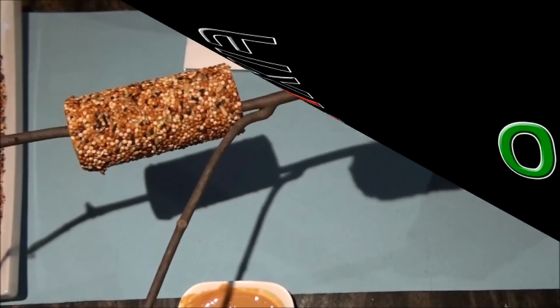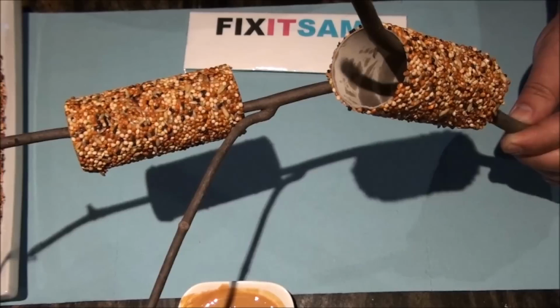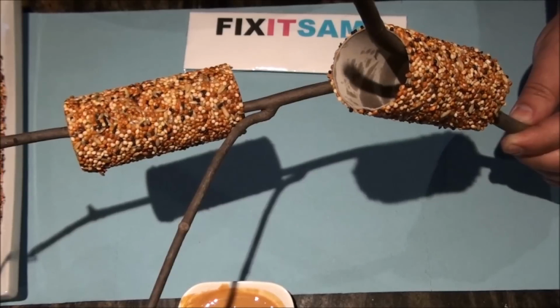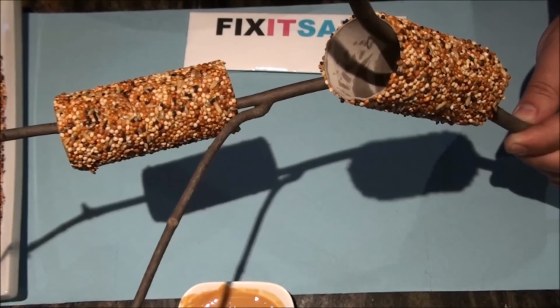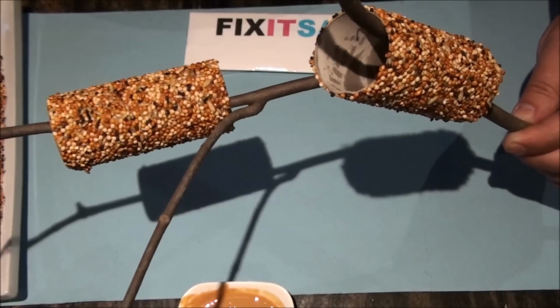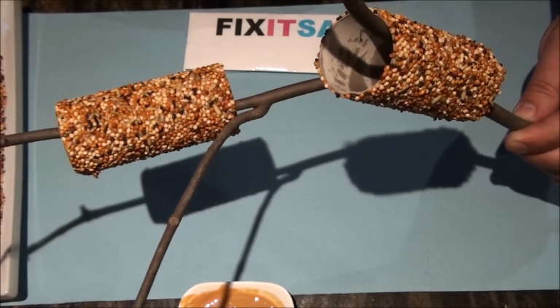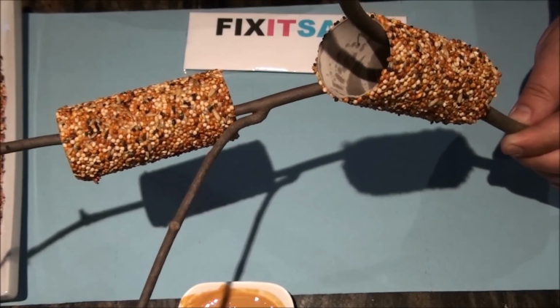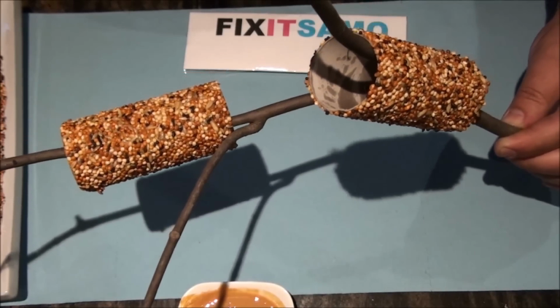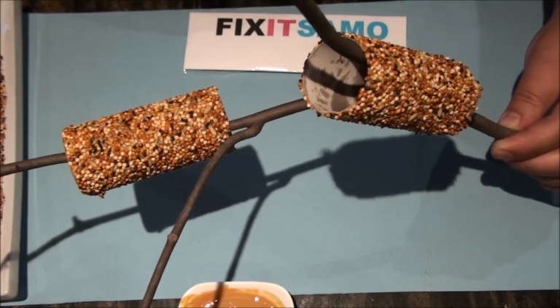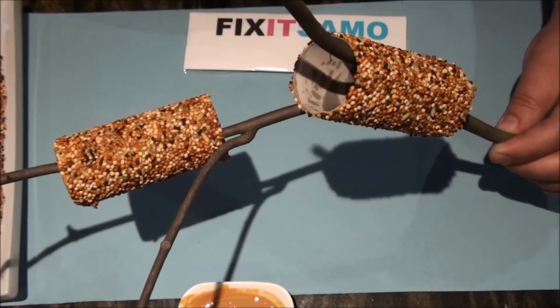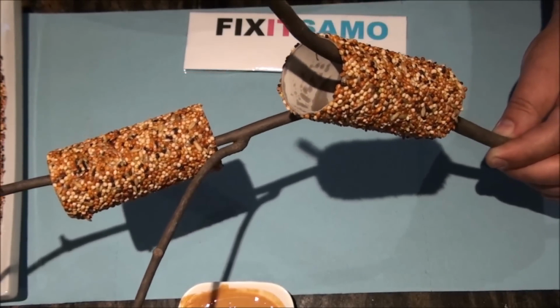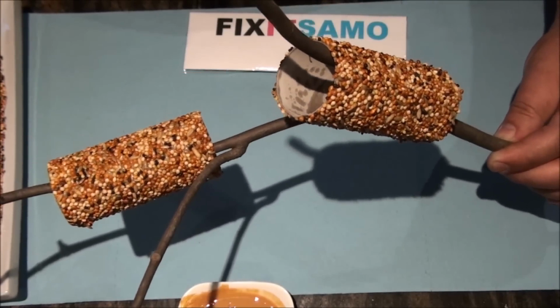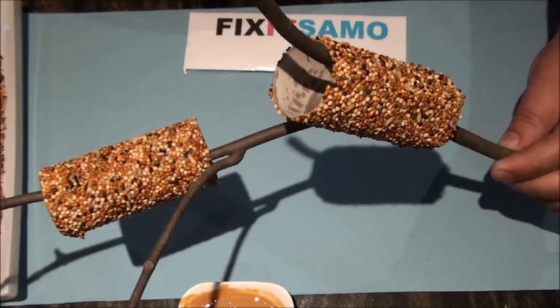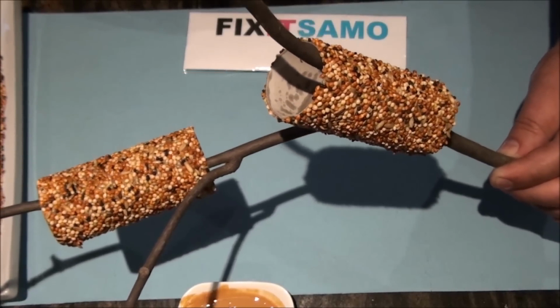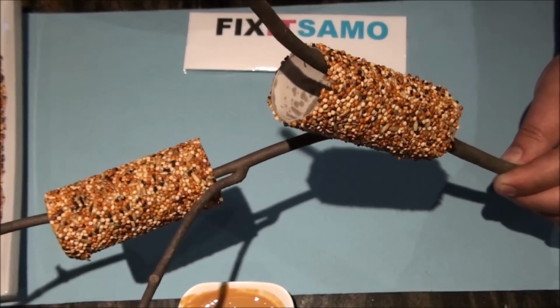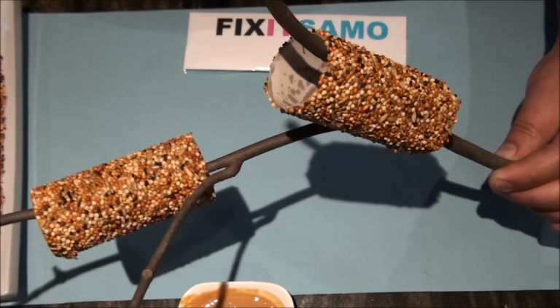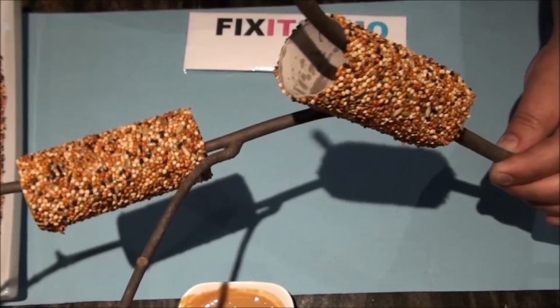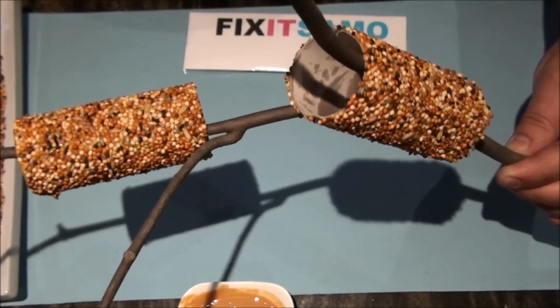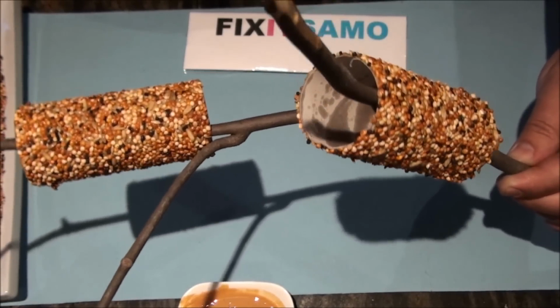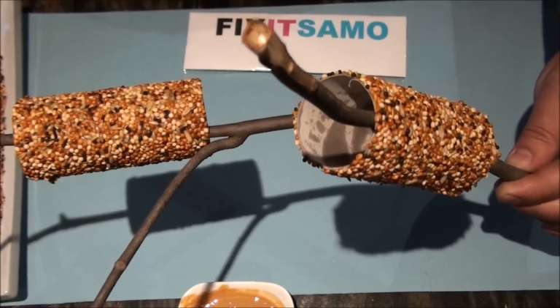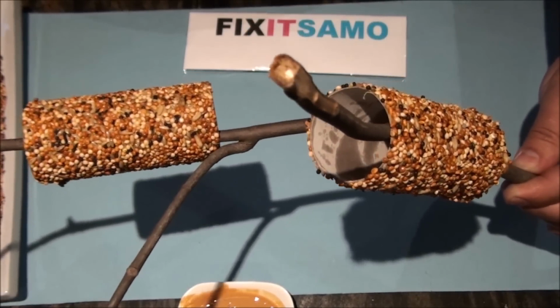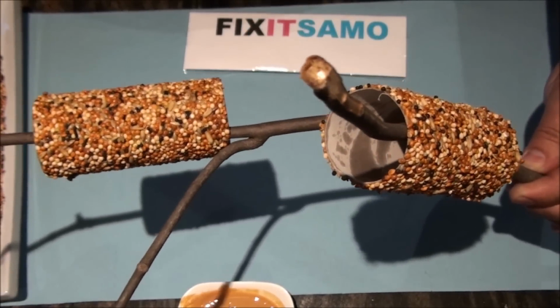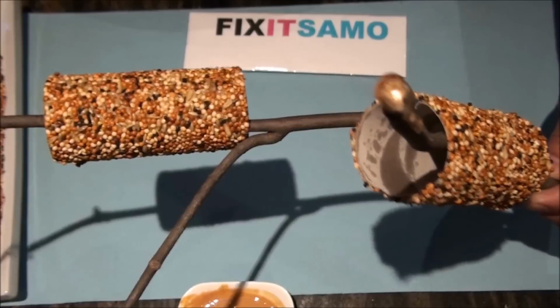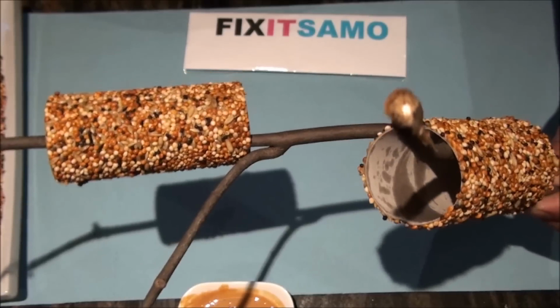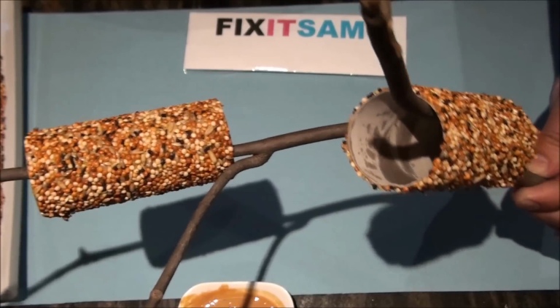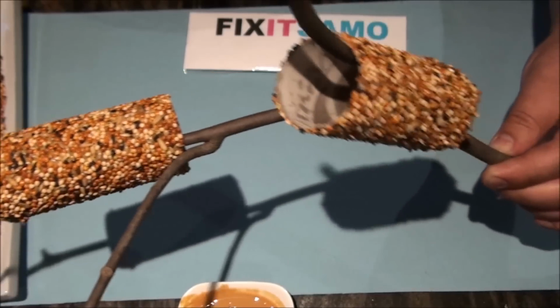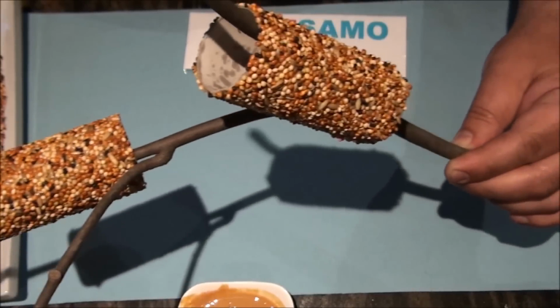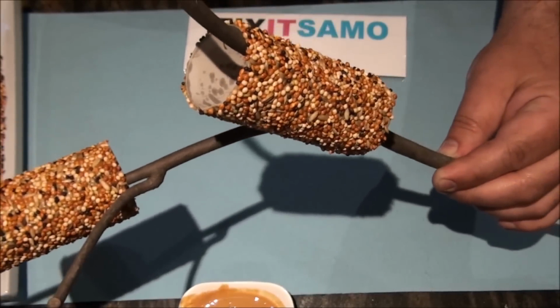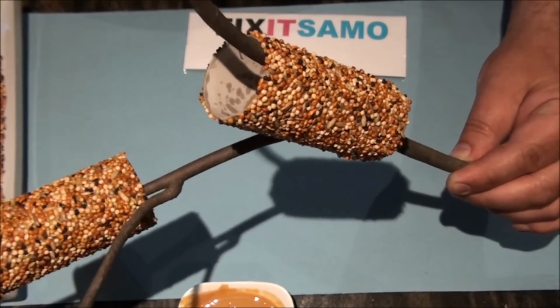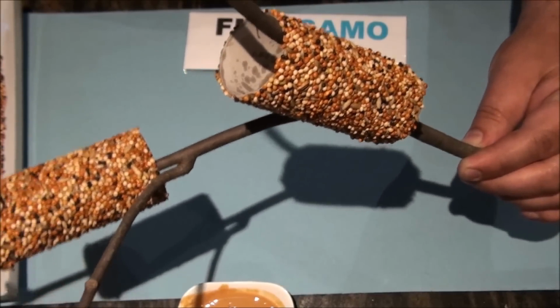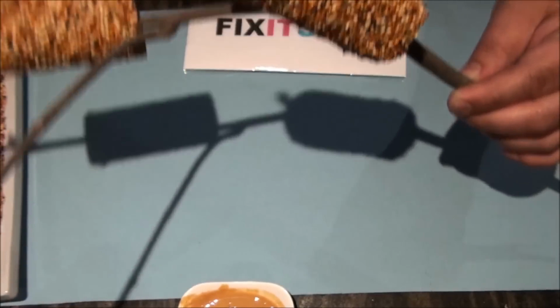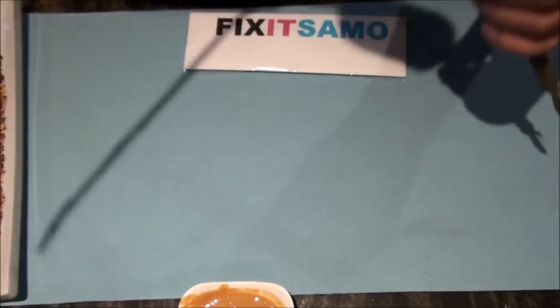Hey guys, welcome to Fix It Salmon channel. What we're going to do today is a bird feeder. It's very simple and original and we're going to show you how we're going to do it.